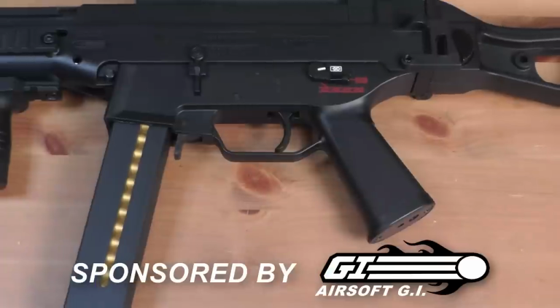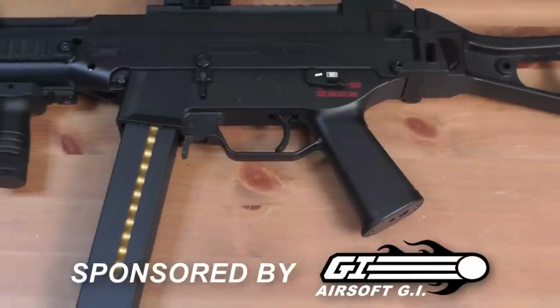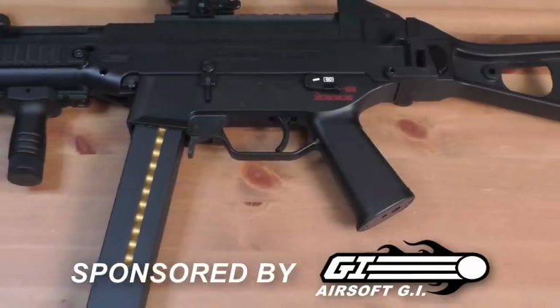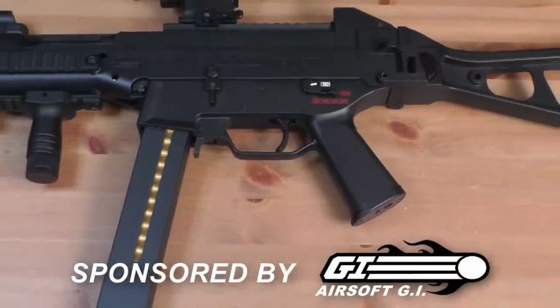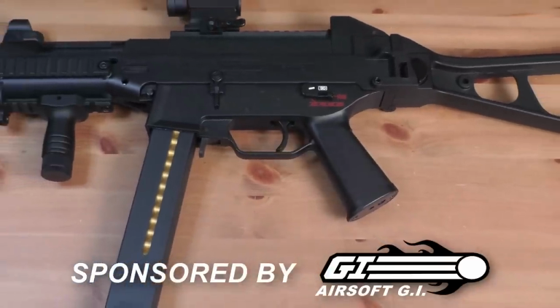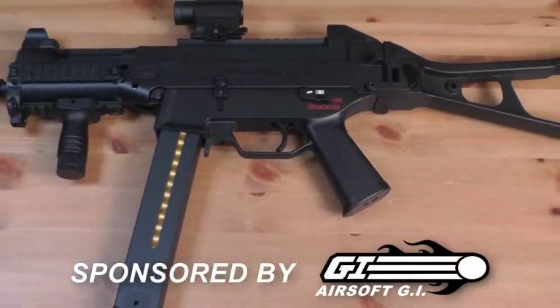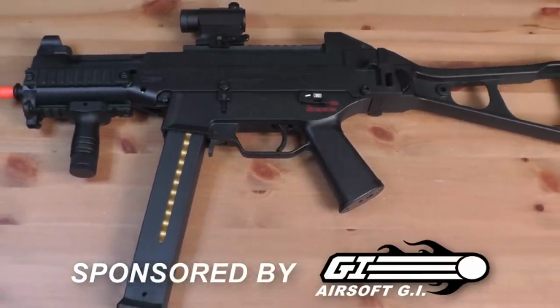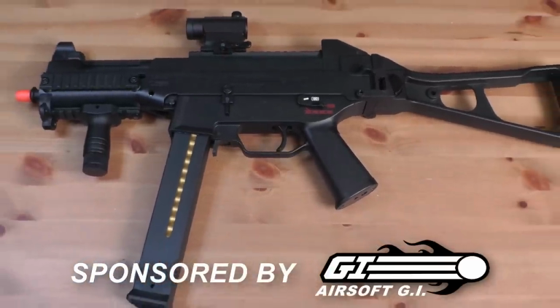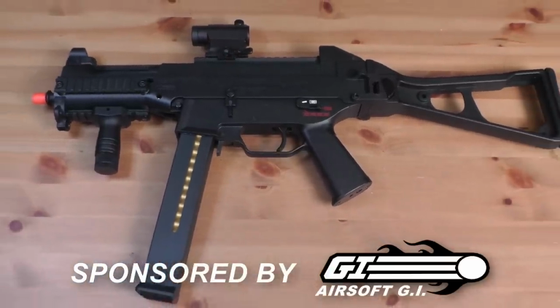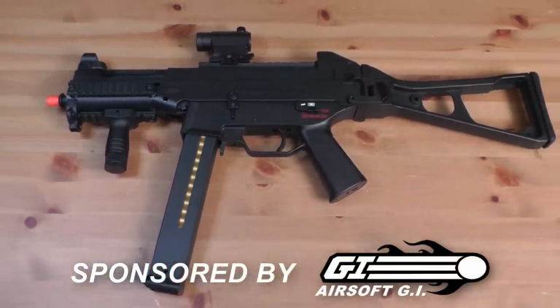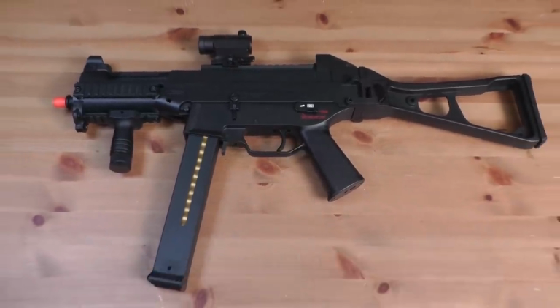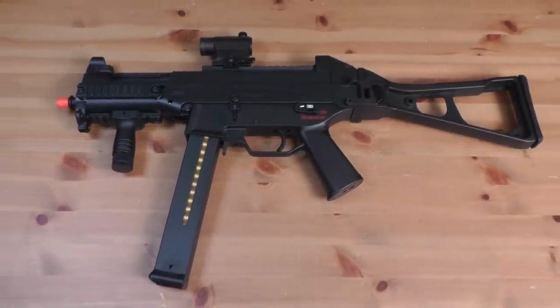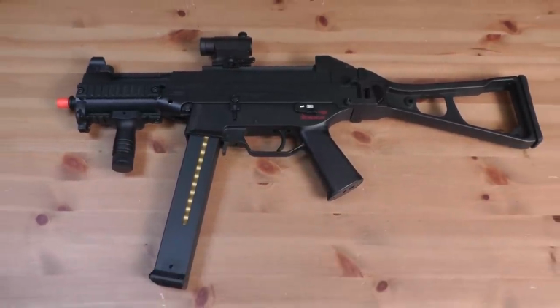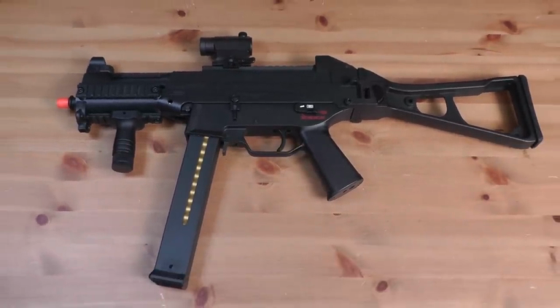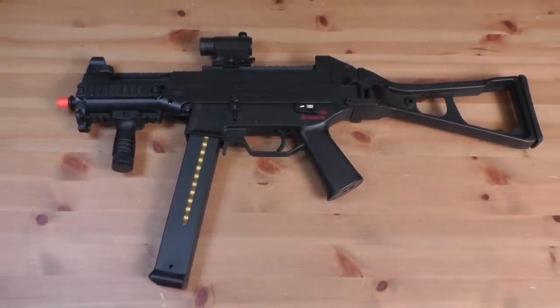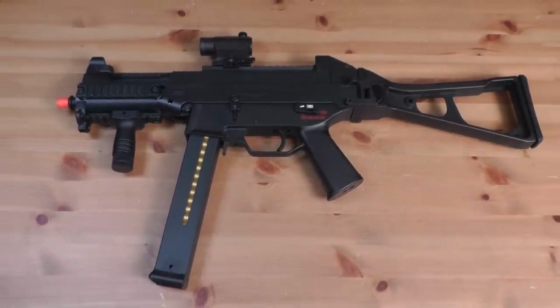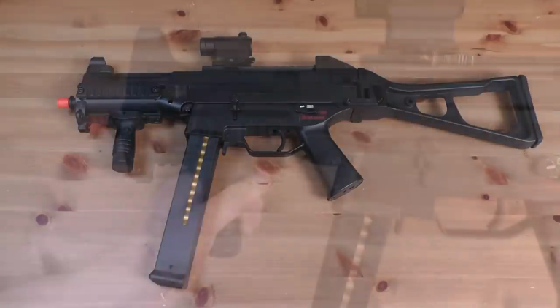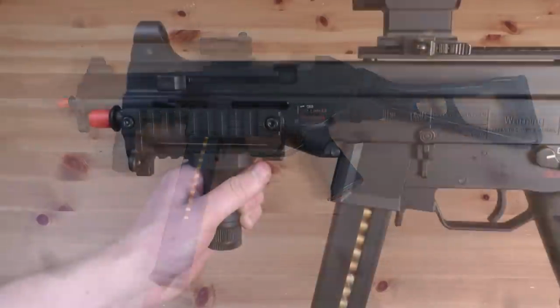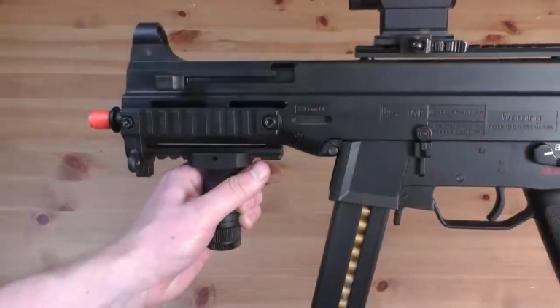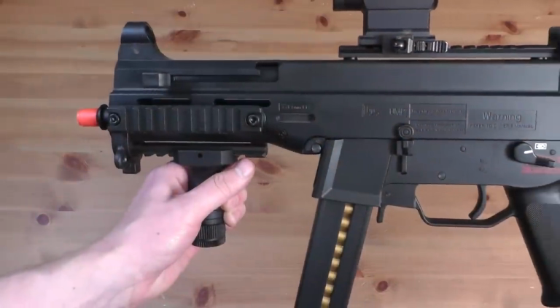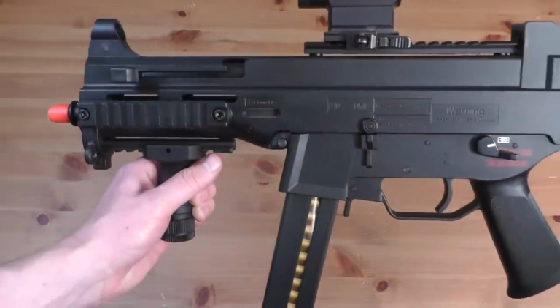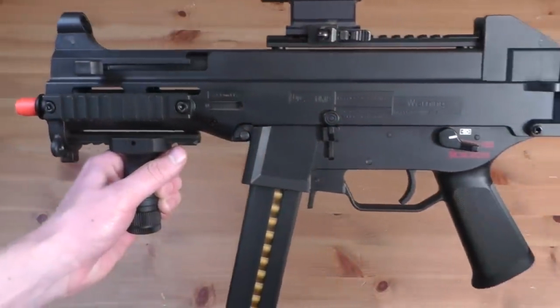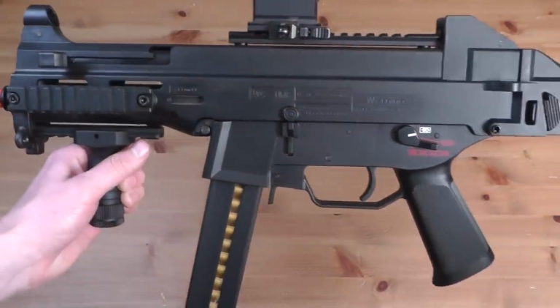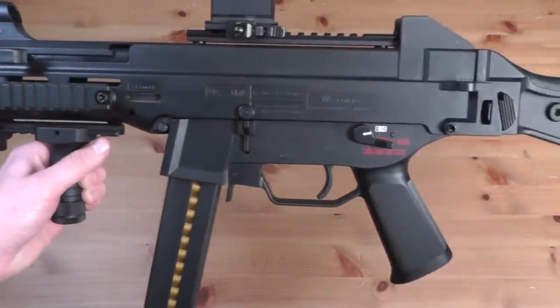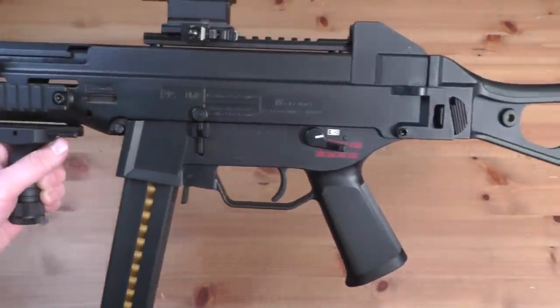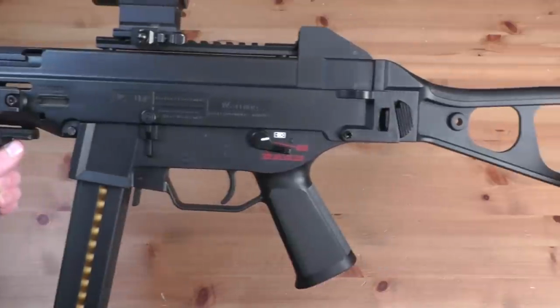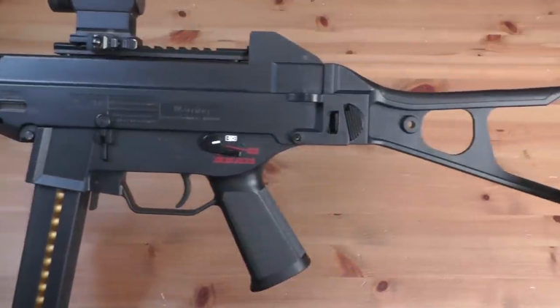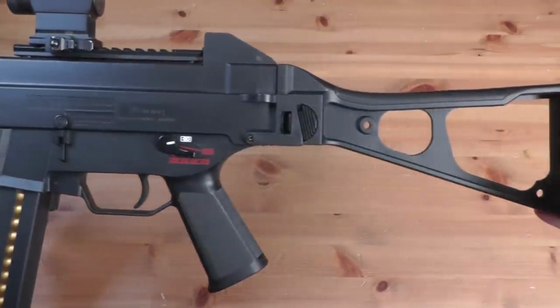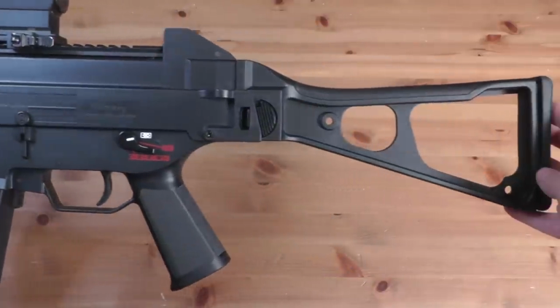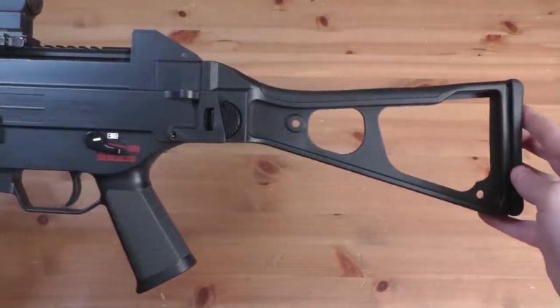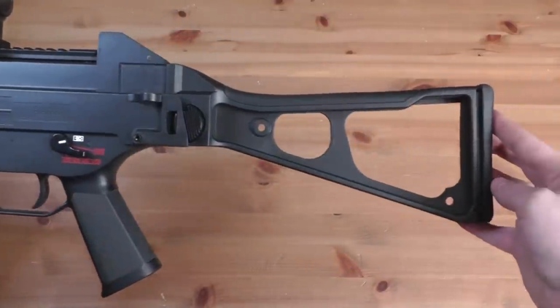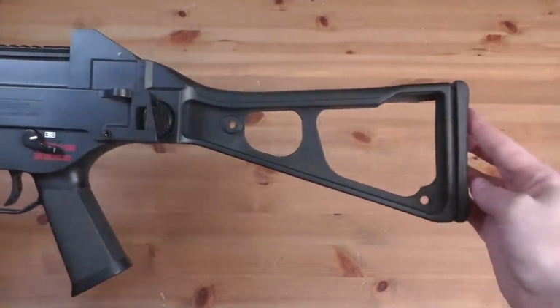Hey guys, LevelCap here. Today I've got my new Umarex UMP45 SMG. This gun is officially licensed by H&K, so it's got all the accurate branding and markings on the side of the weapon for ultra-realism.